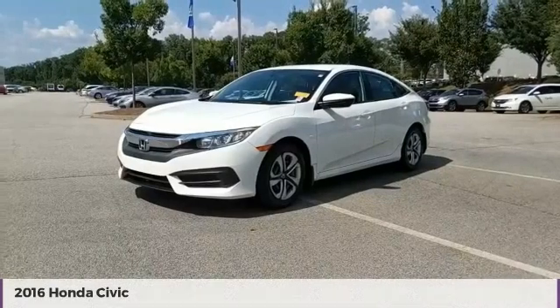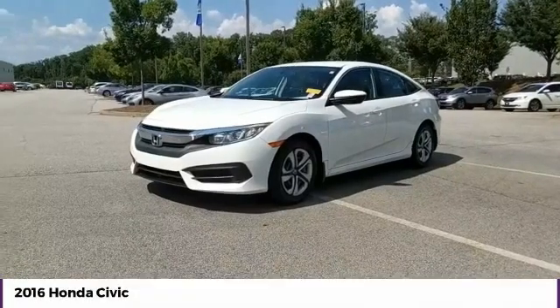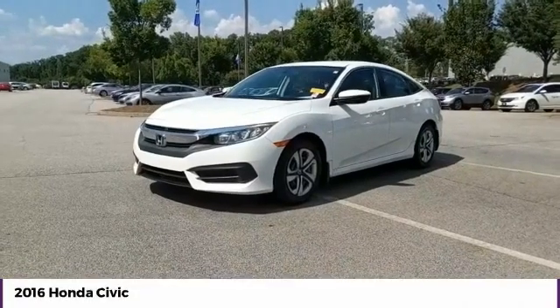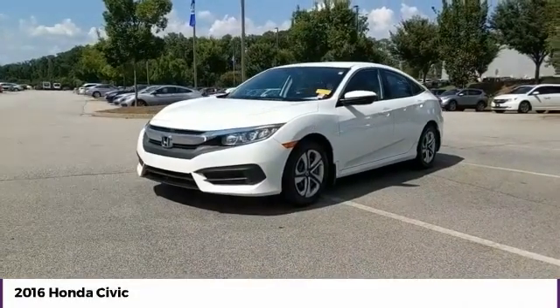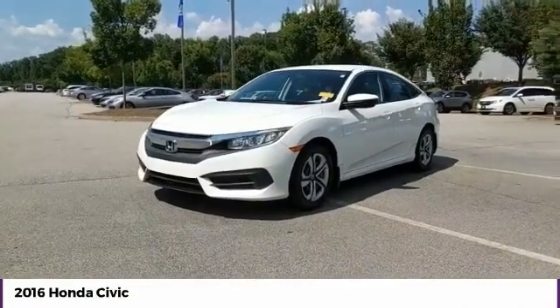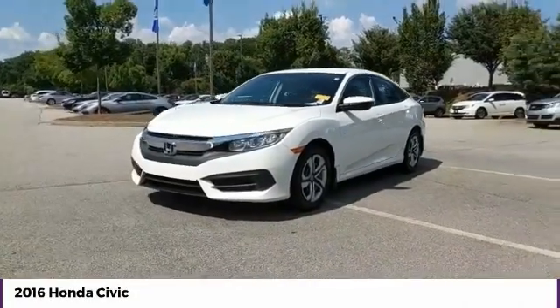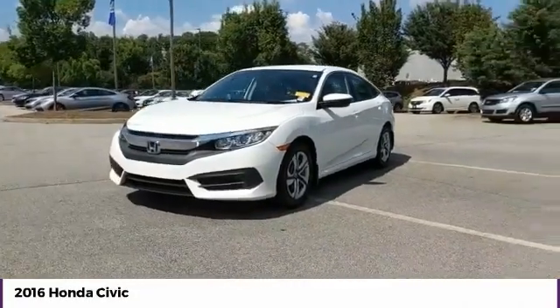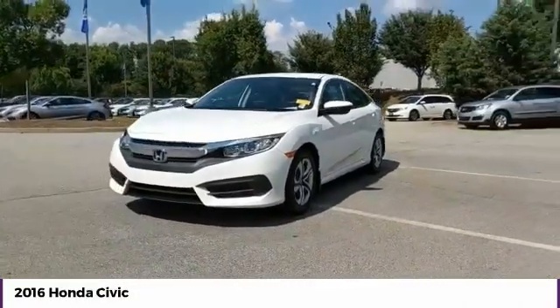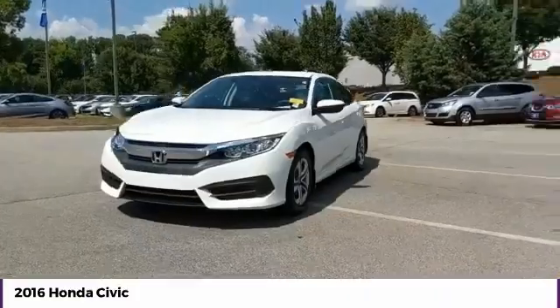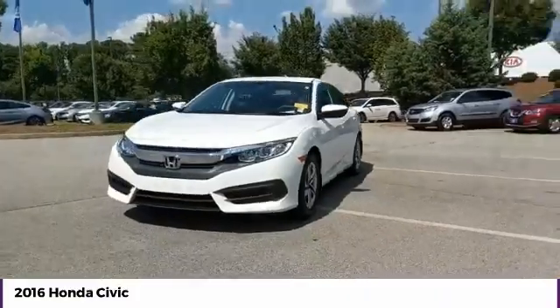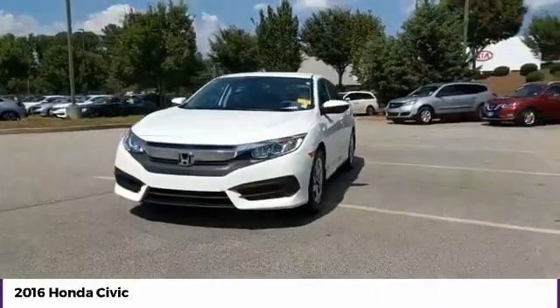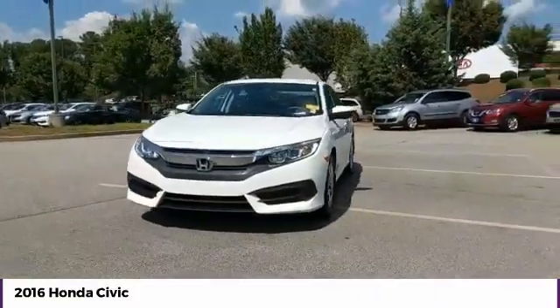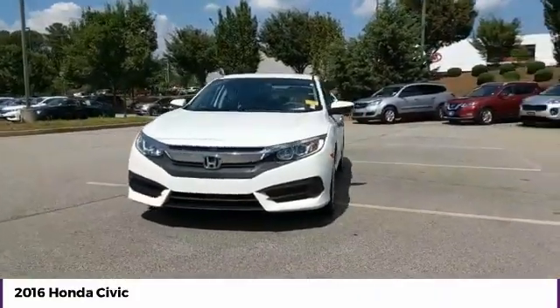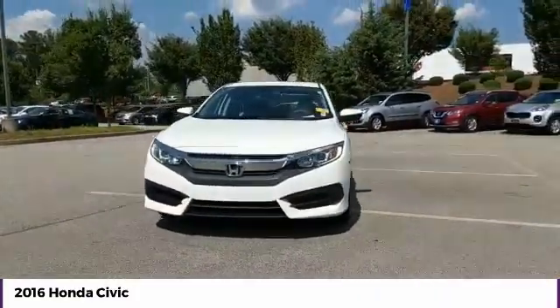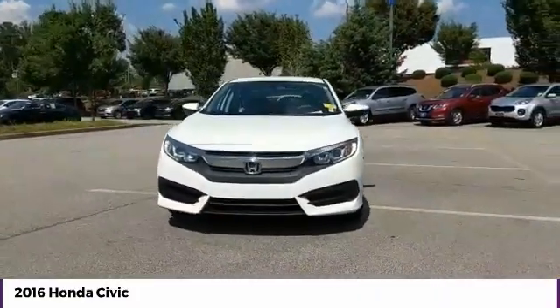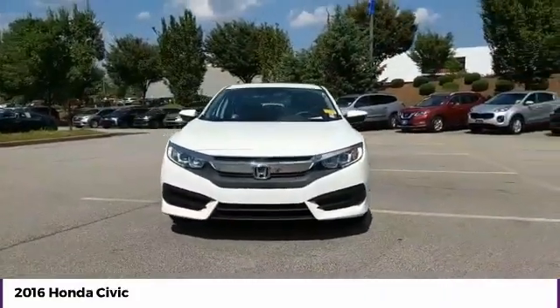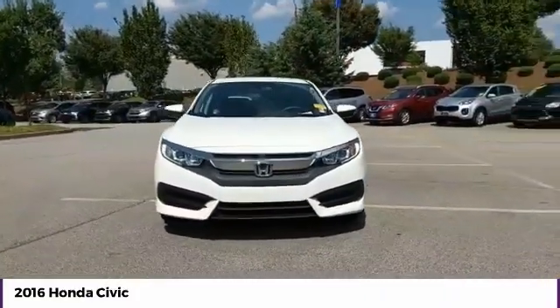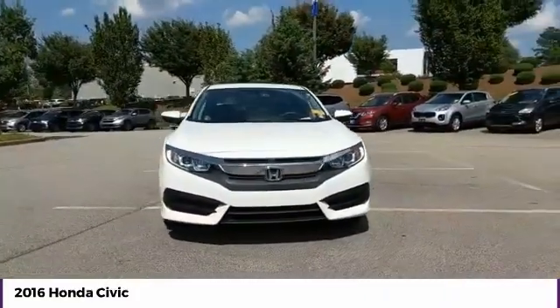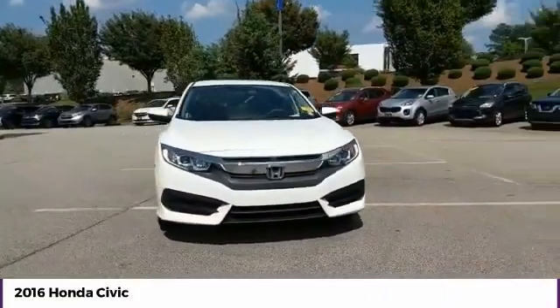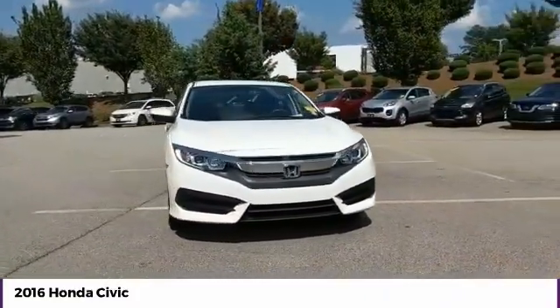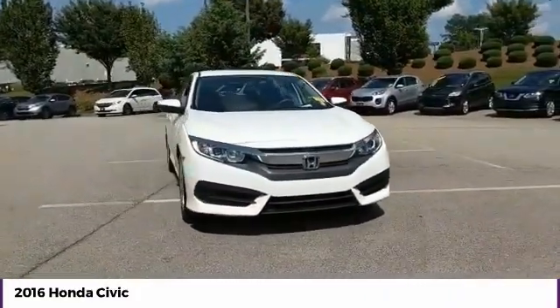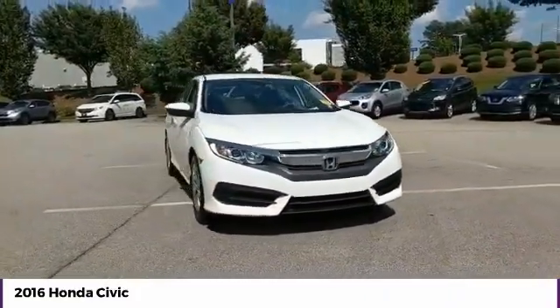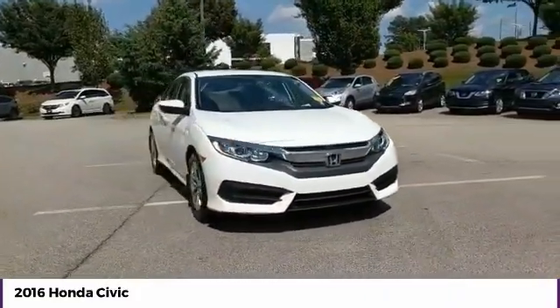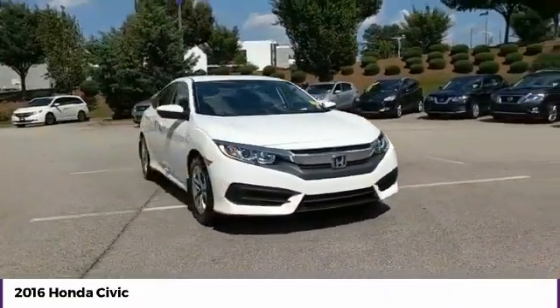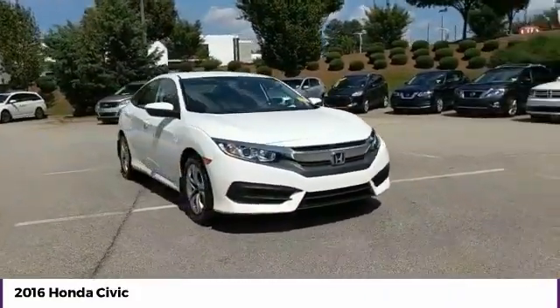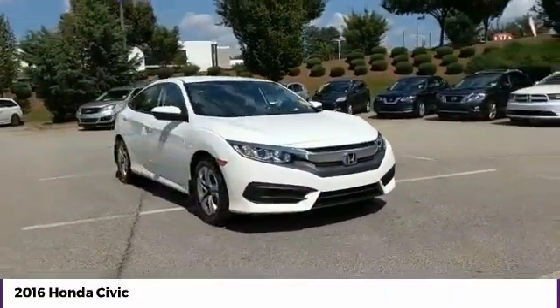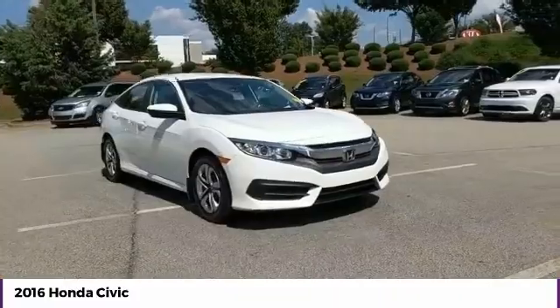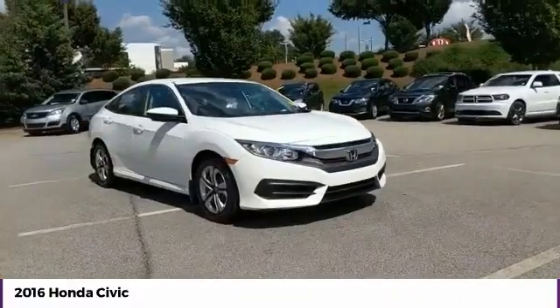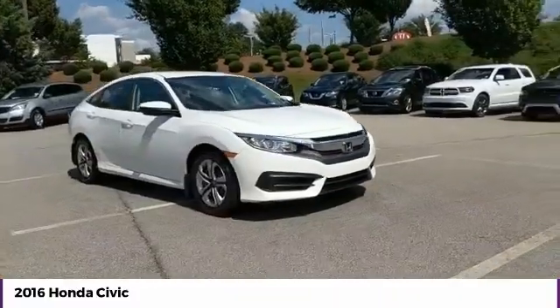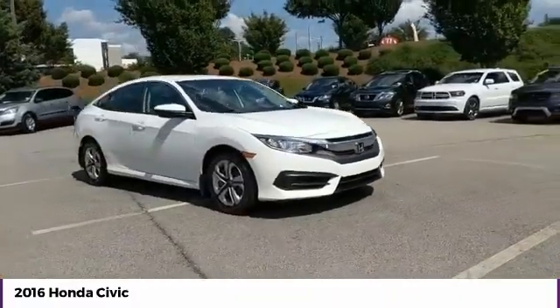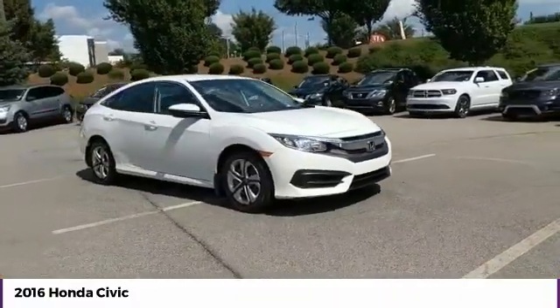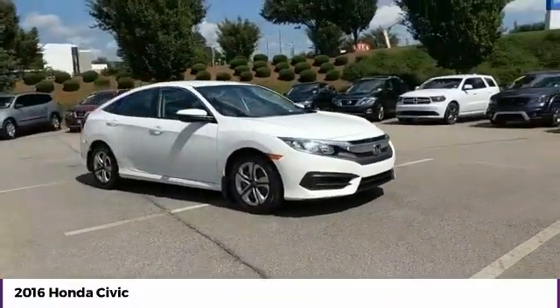Make a great choice today with the 2016 Honda Civic — practical, awesome gas mileage, and incredibly reliable.